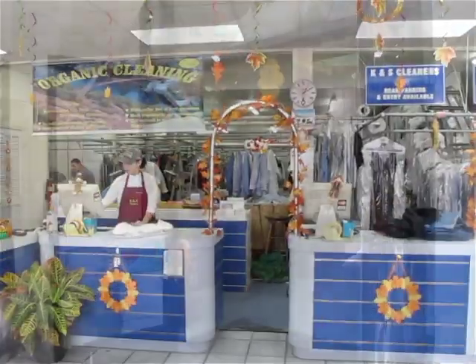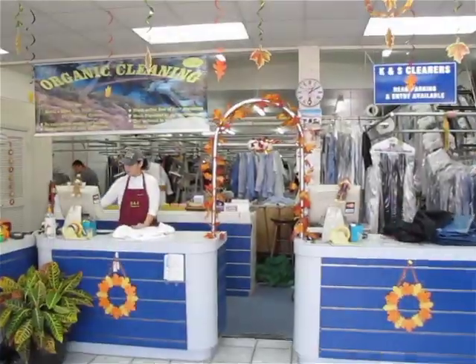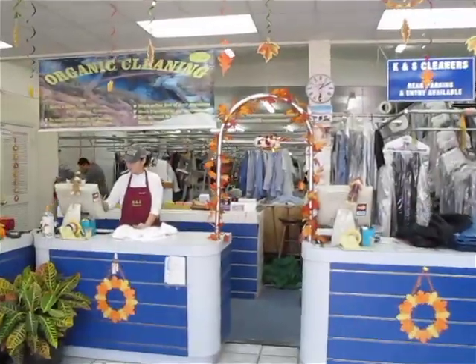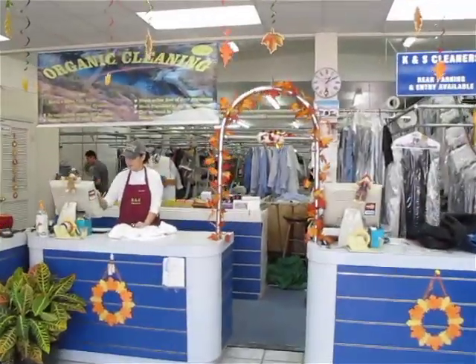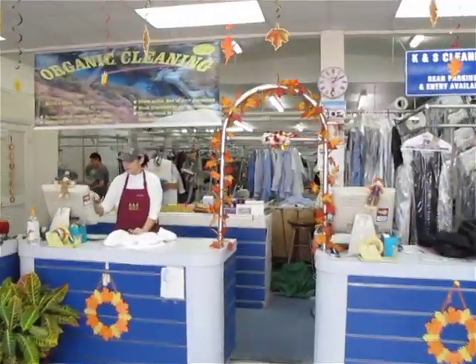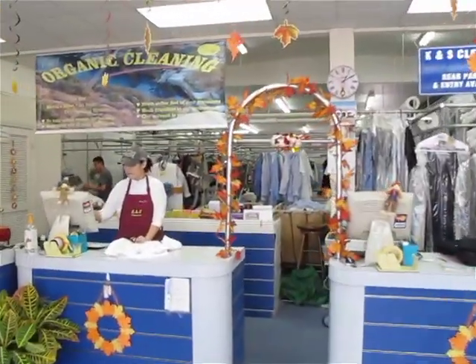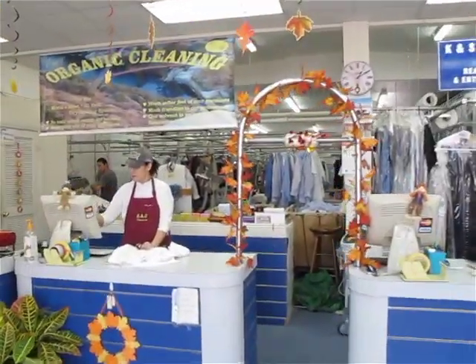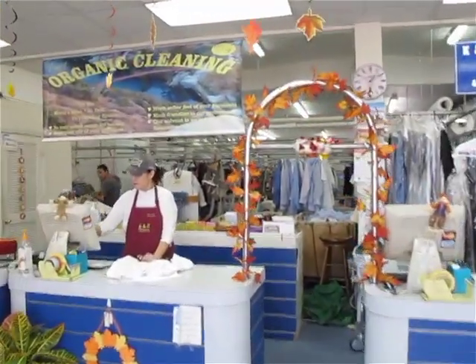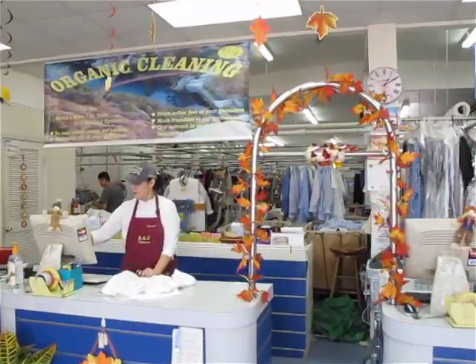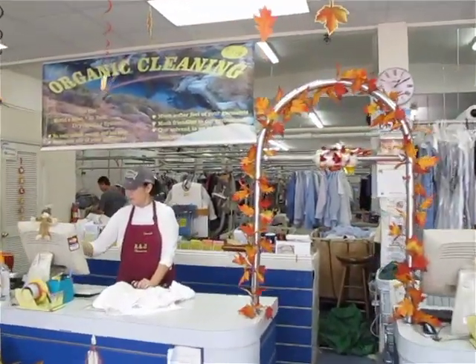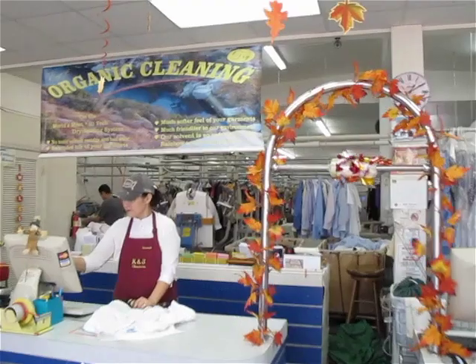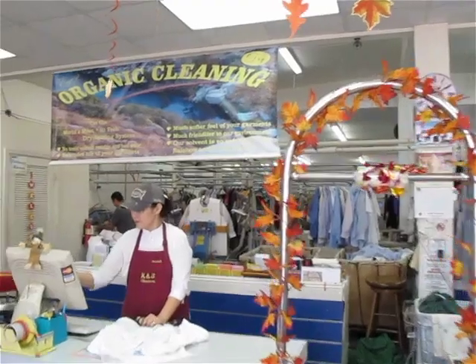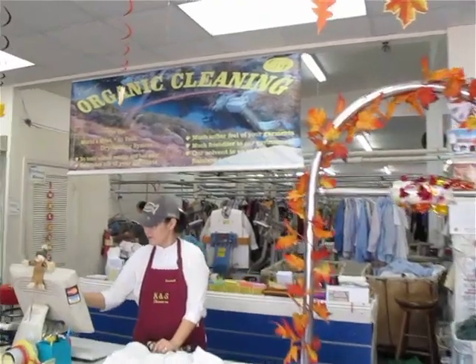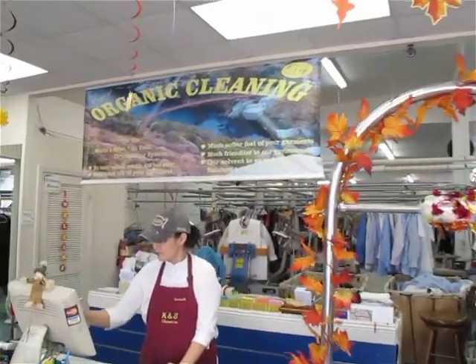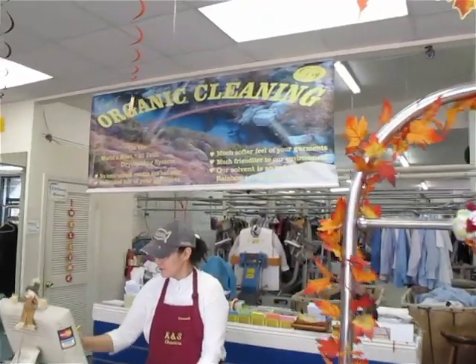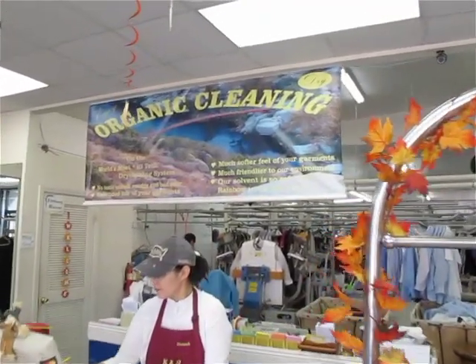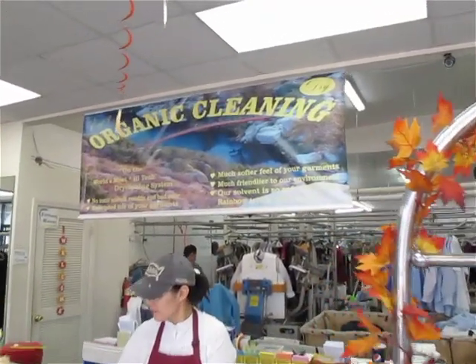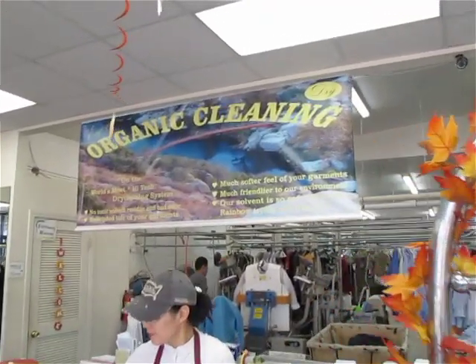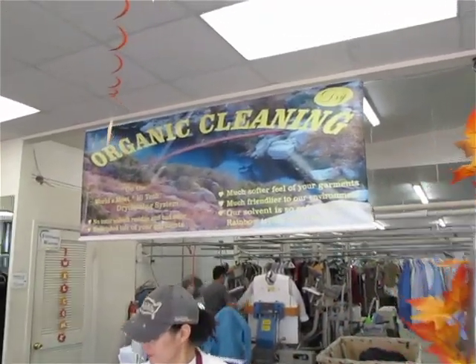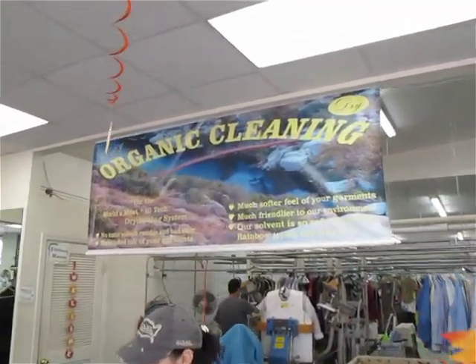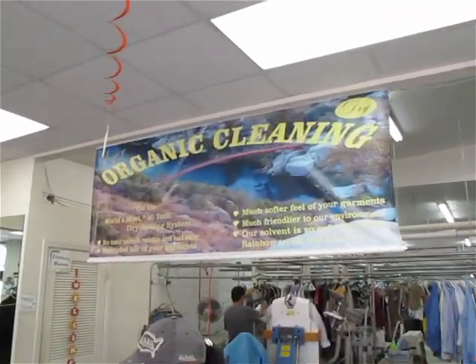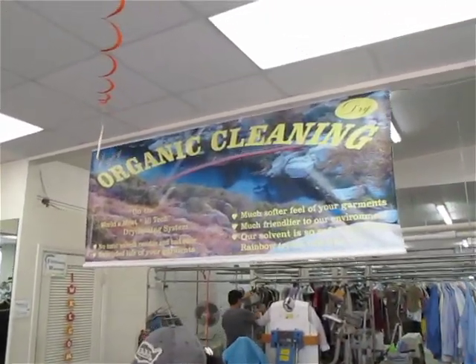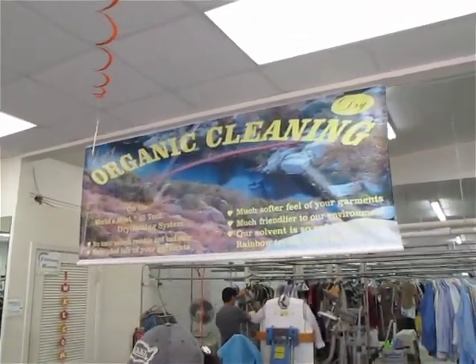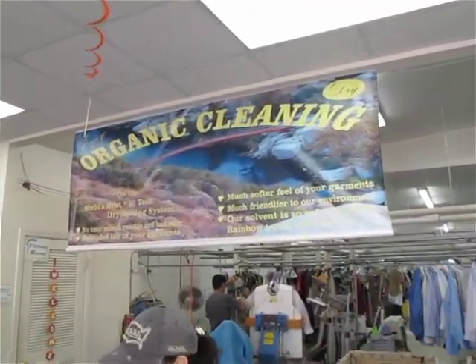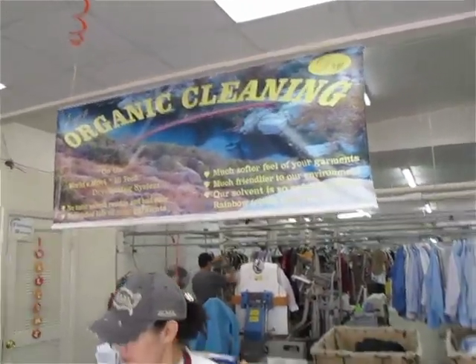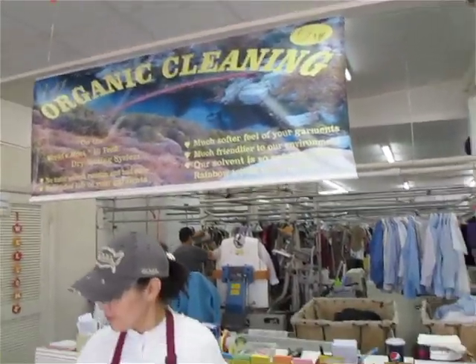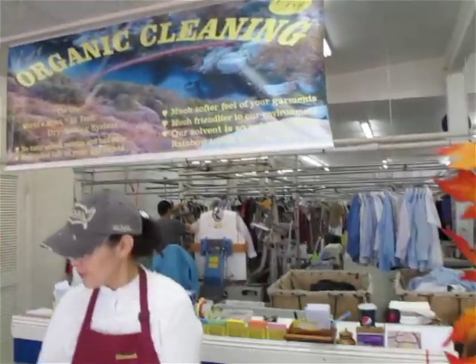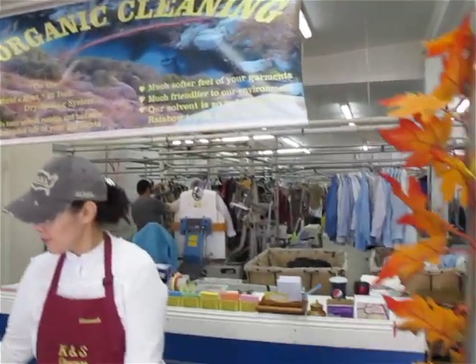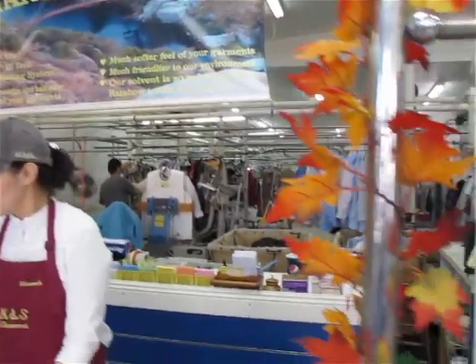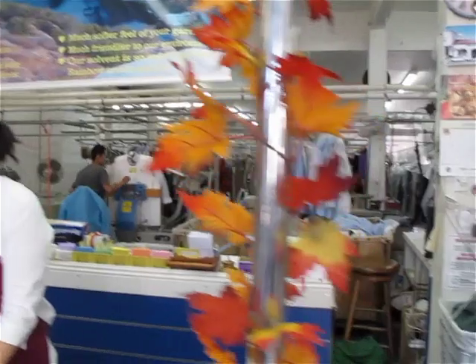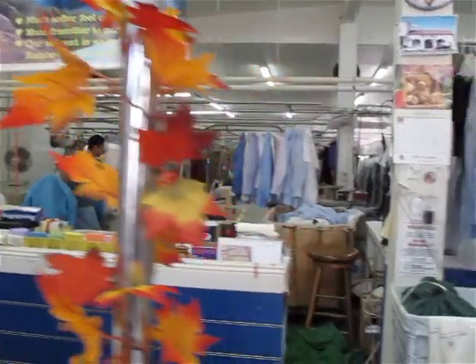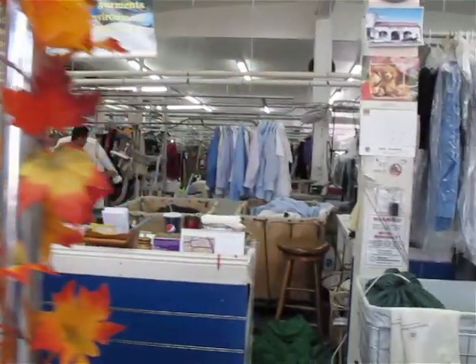Unlike other dry cleaners whose operation is hidden from view, our customers can see every aspect of our cleaning process. We just don't have anything to hide.